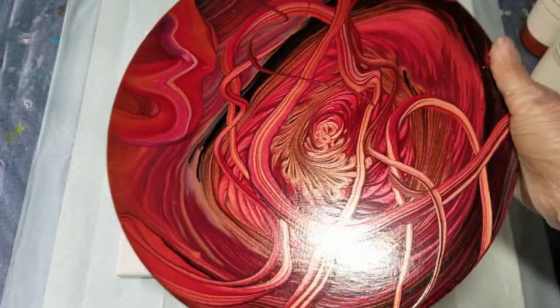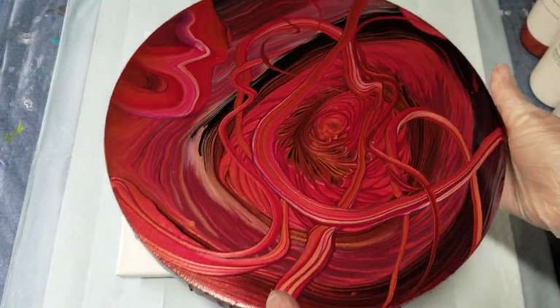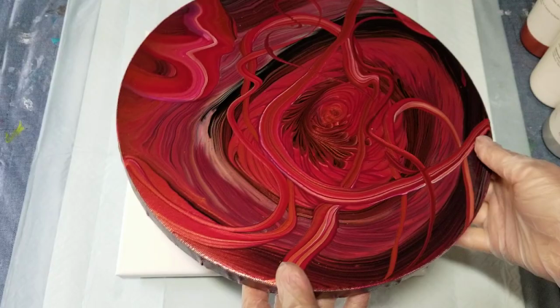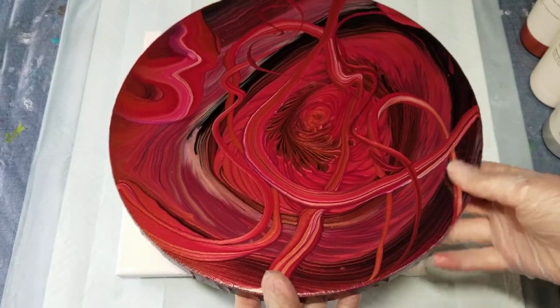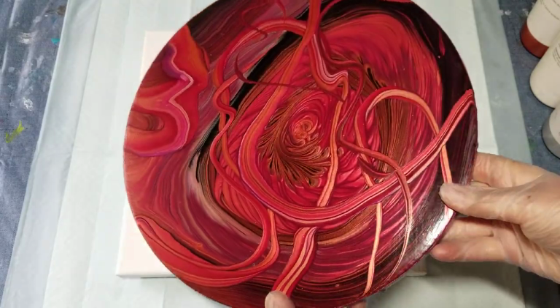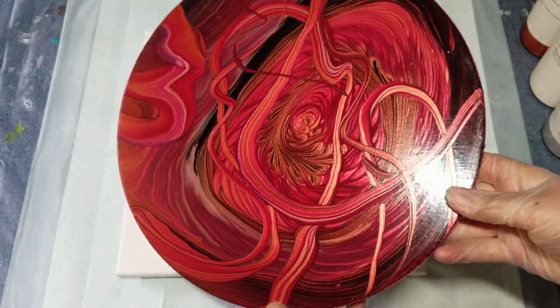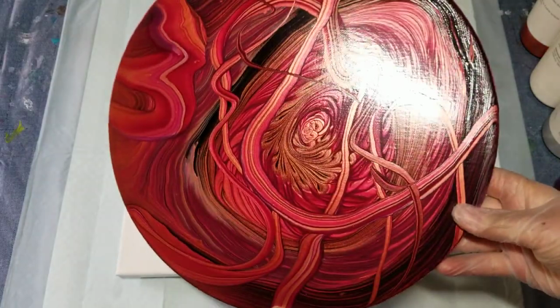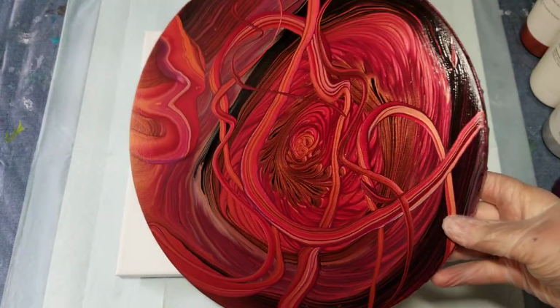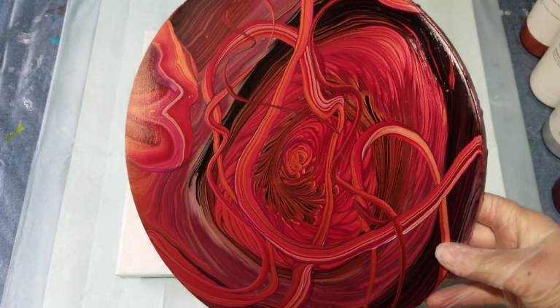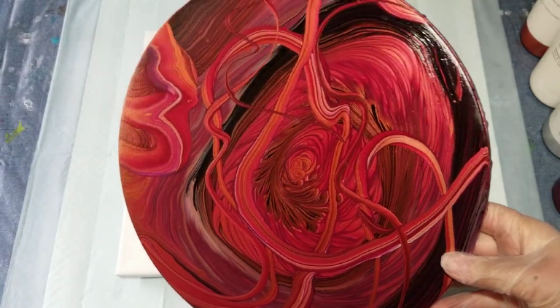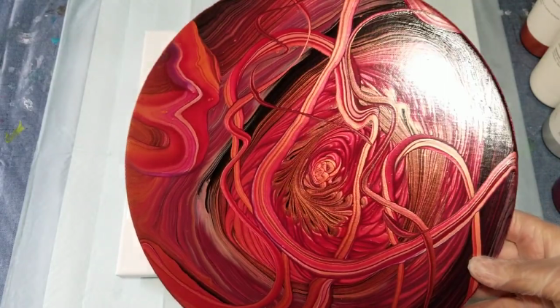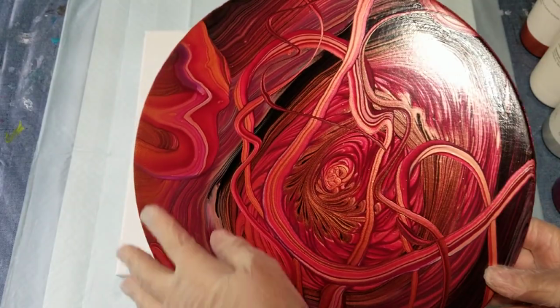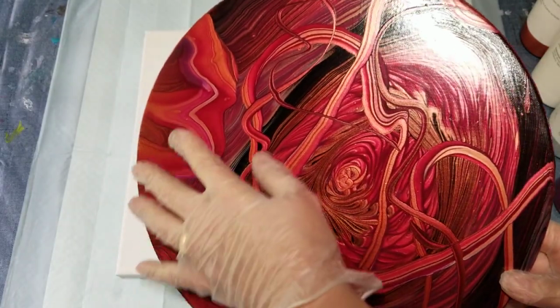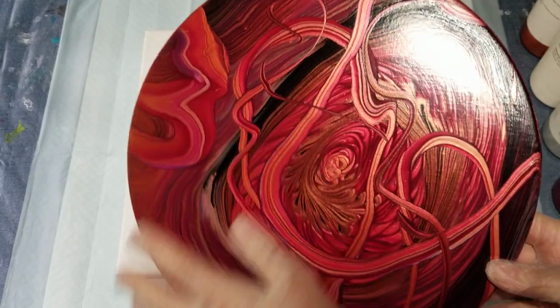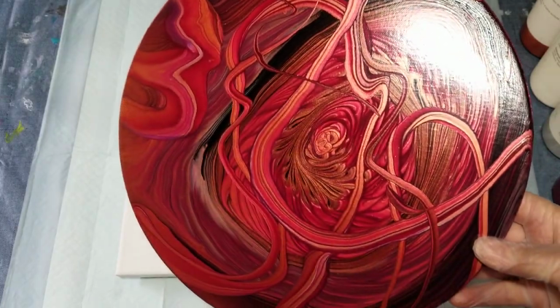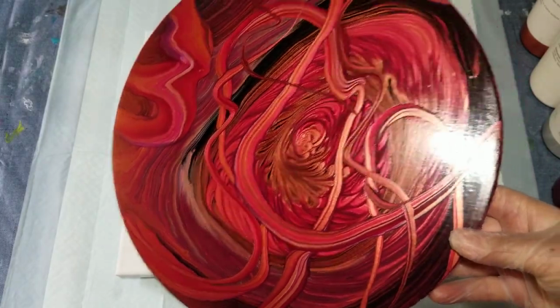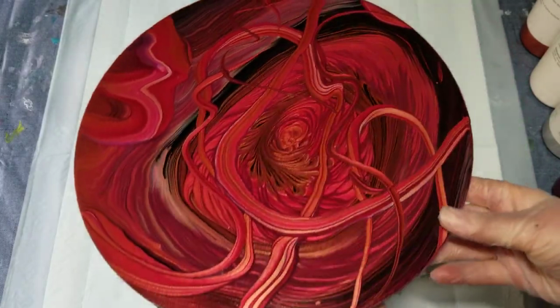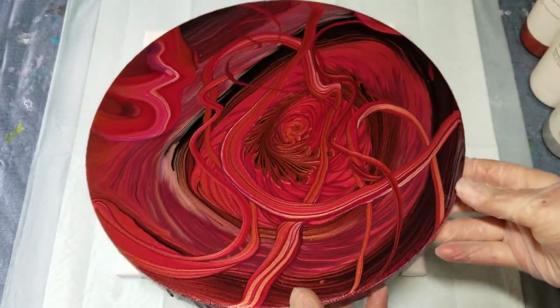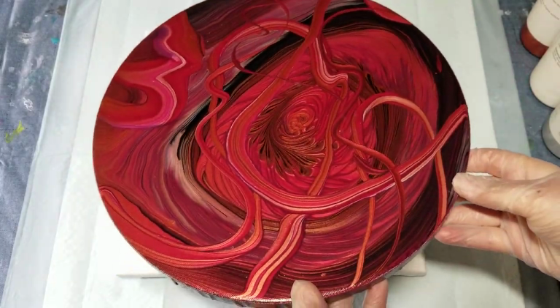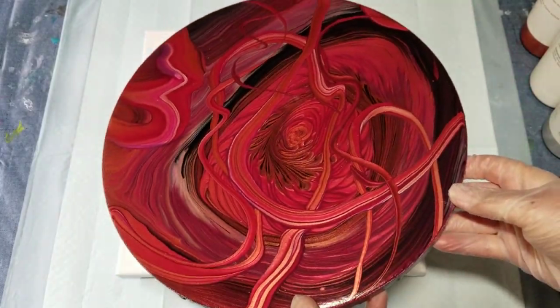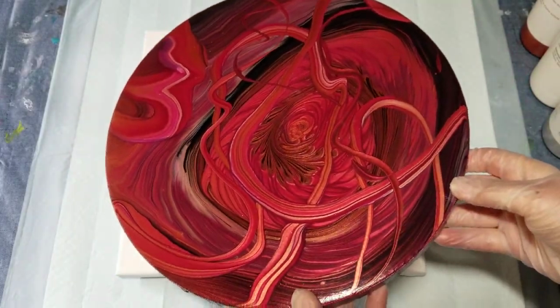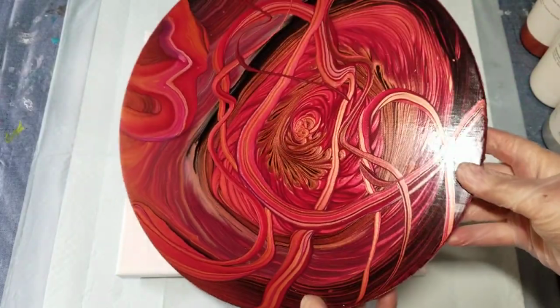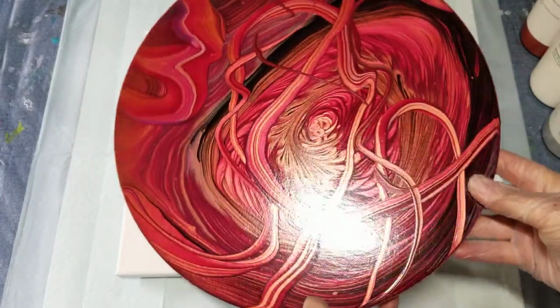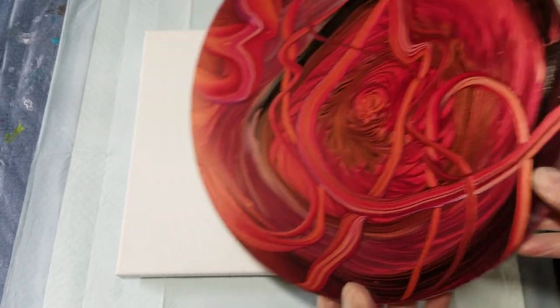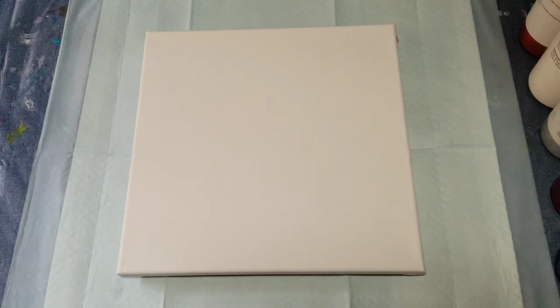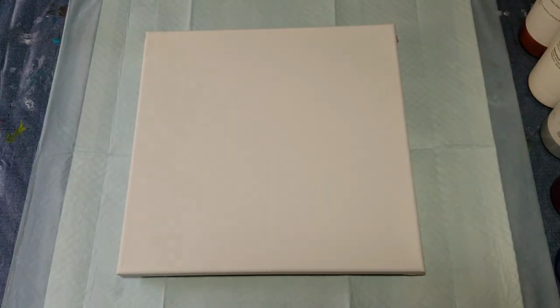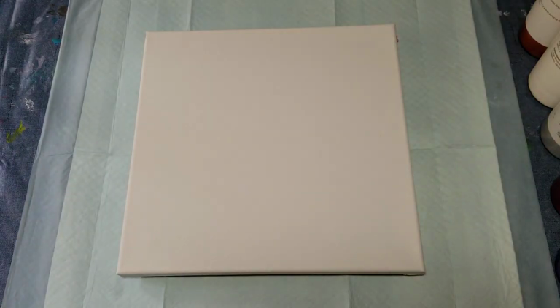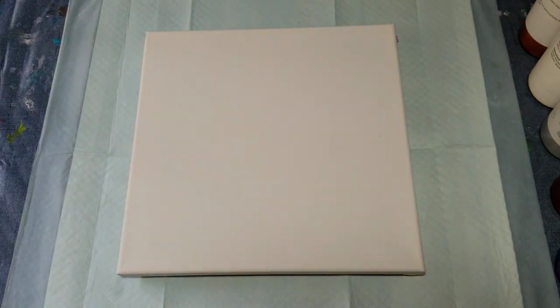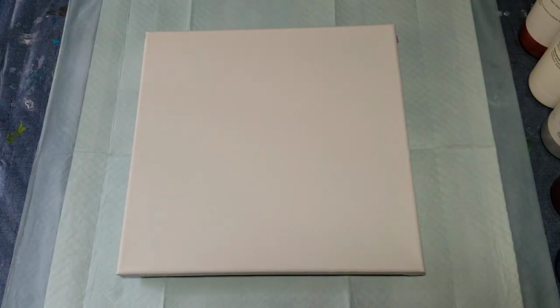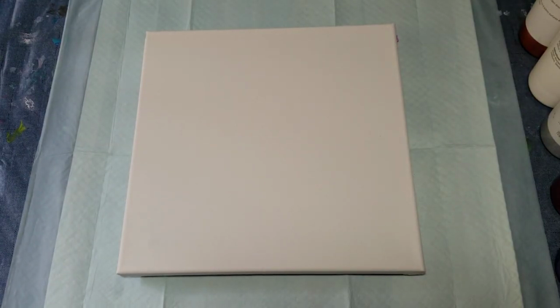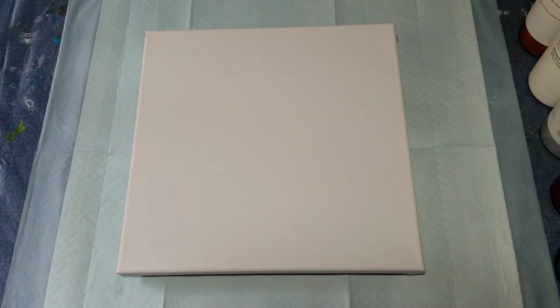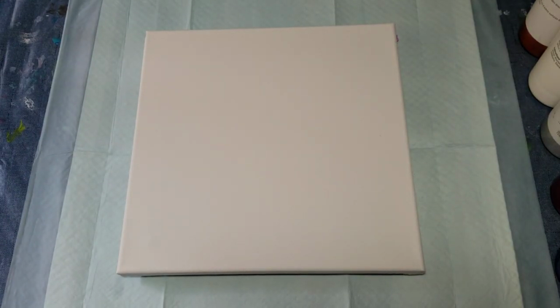For example, once you pour it, that's what you're going to pretty much end up with. It will spread a little bit, but for the most part, the lines you lay down will stay that way. Now let me stop shining that in your face and tell you what I'm going to do today.